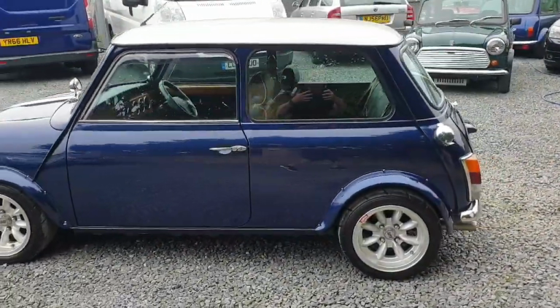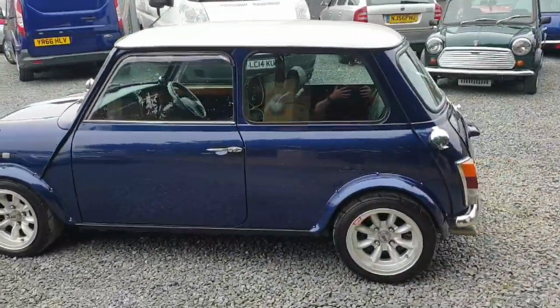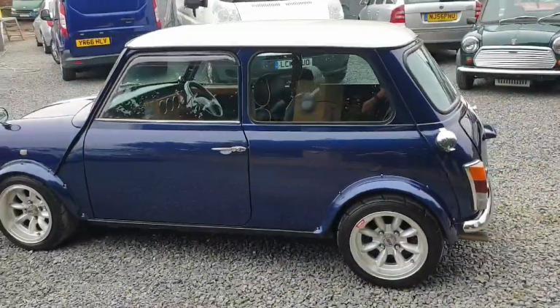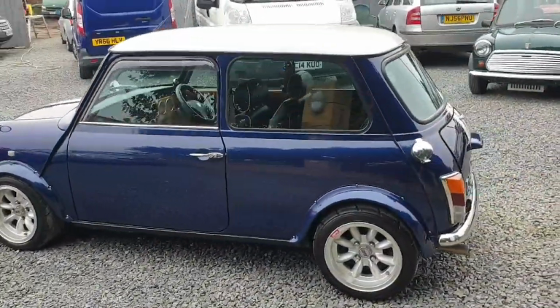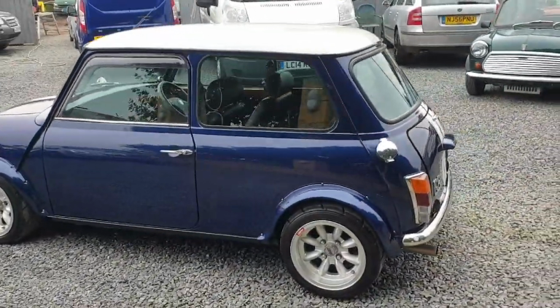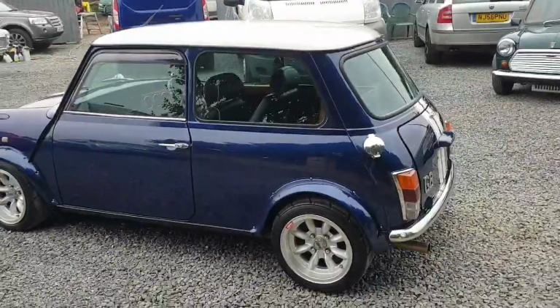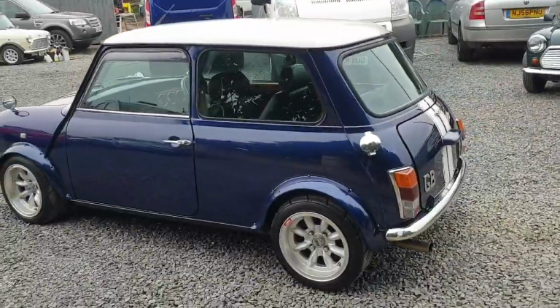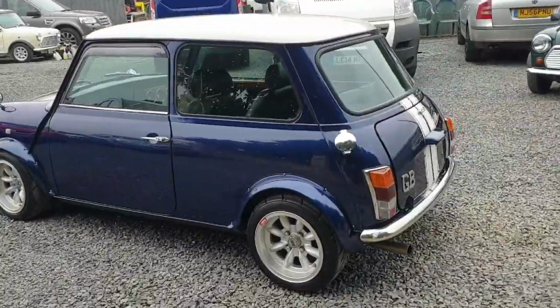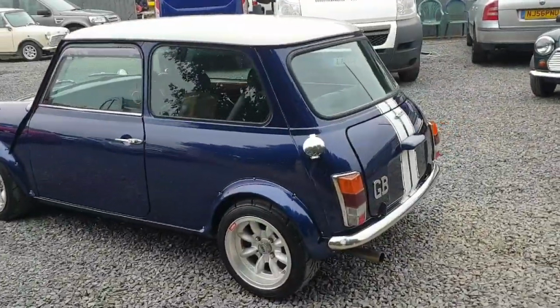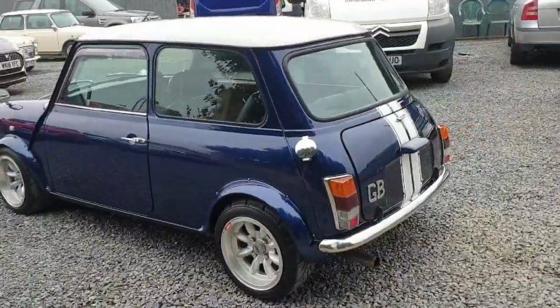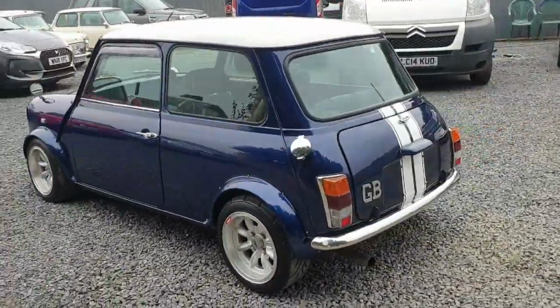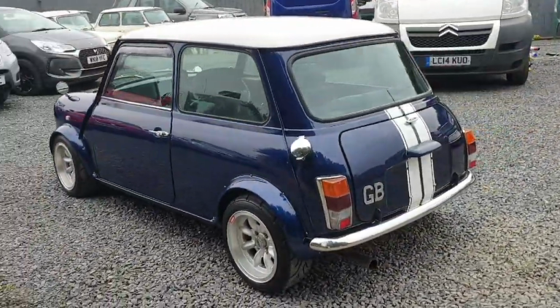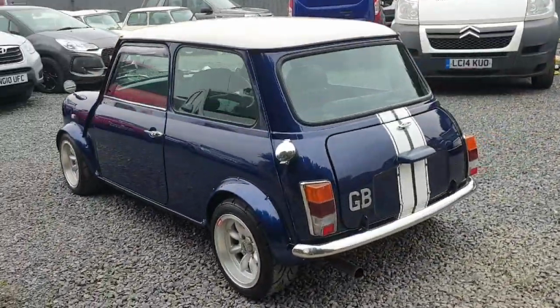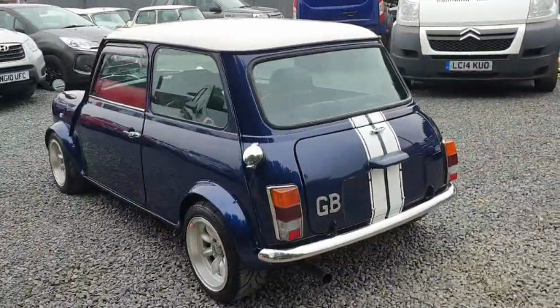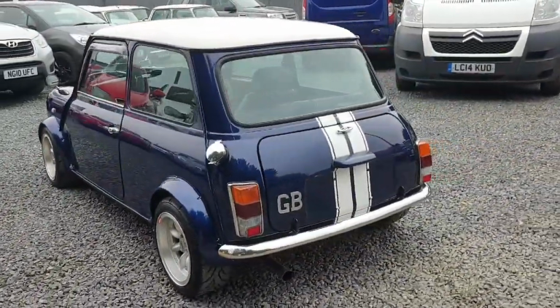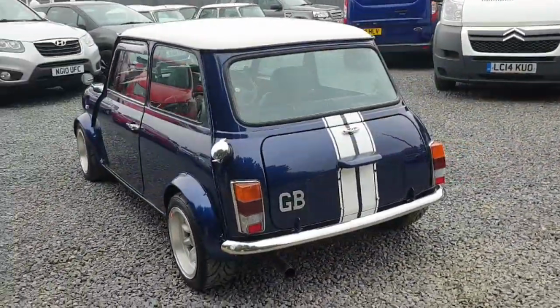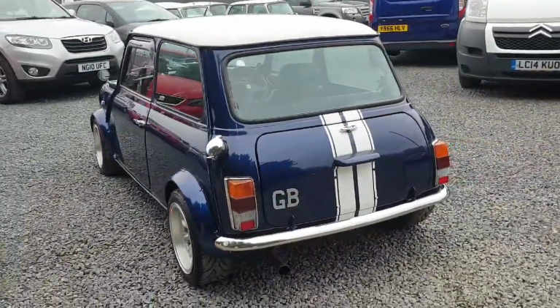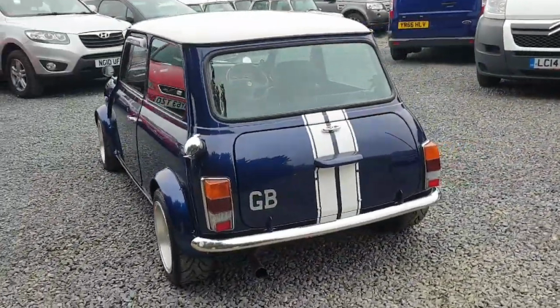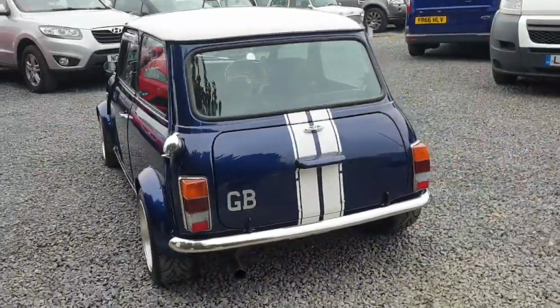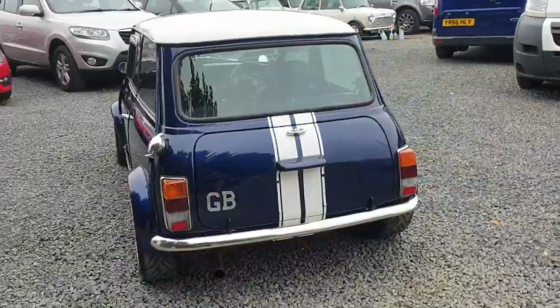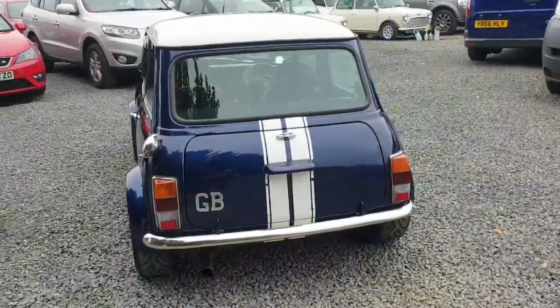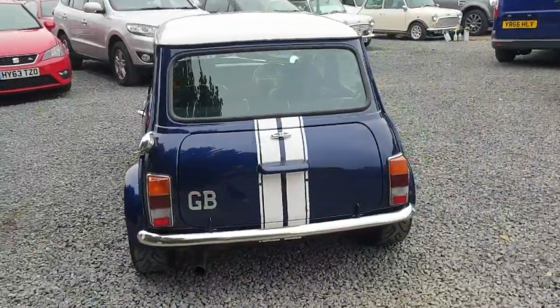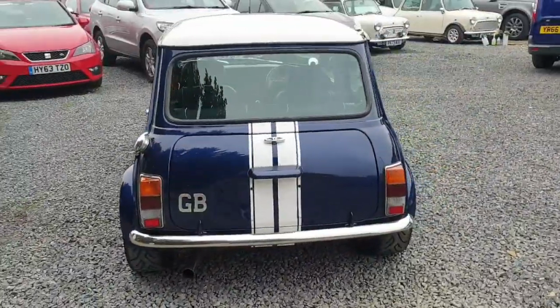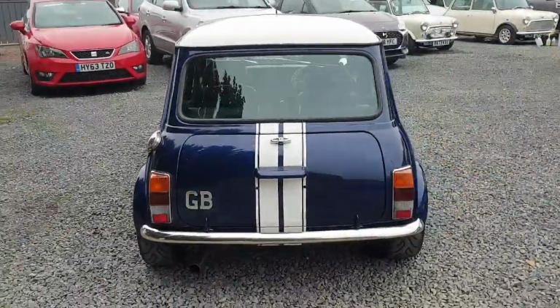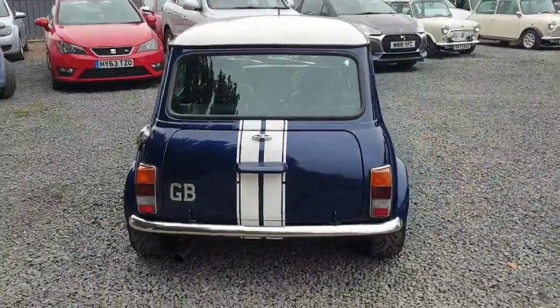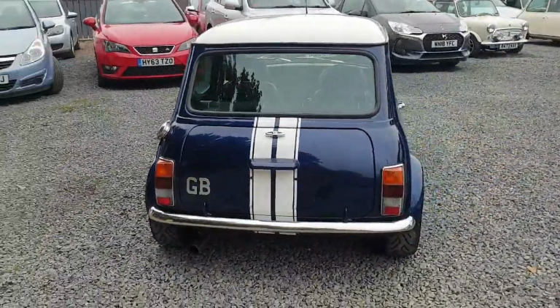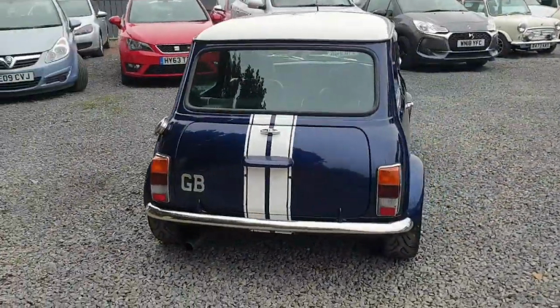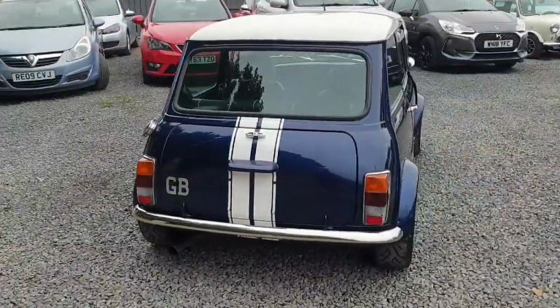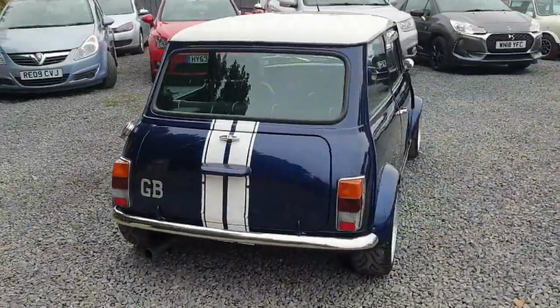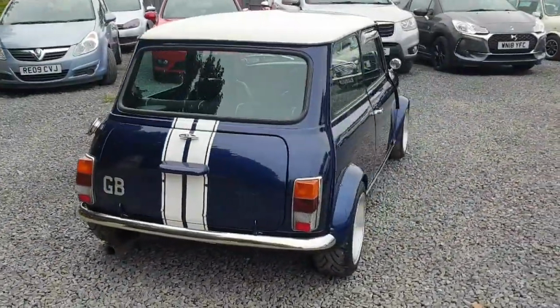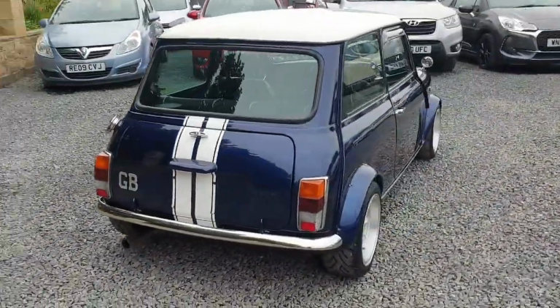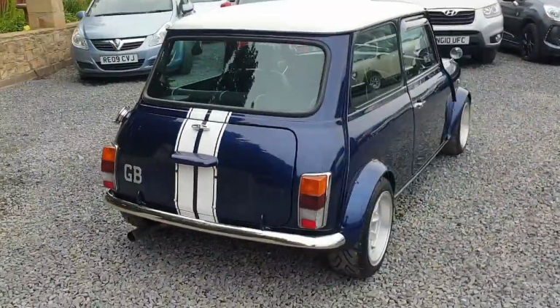Japanese import Minis come in far better condition than their UK counterparts and are virtually rust-free due to salt-free roads and warm climate. This car is at around 58,000 kilometres, which equates to 36,000 miles.